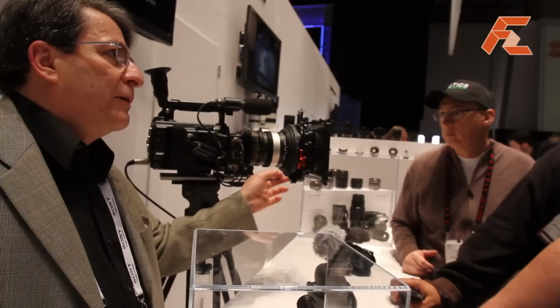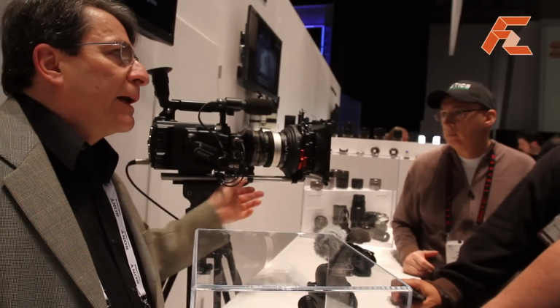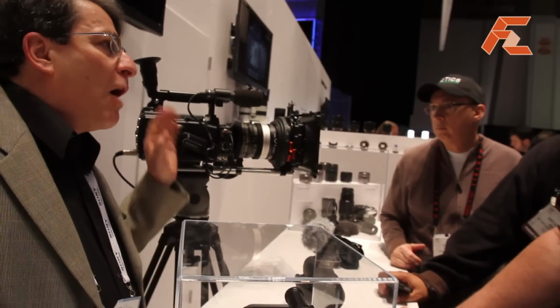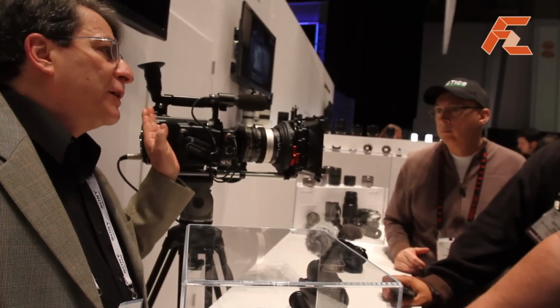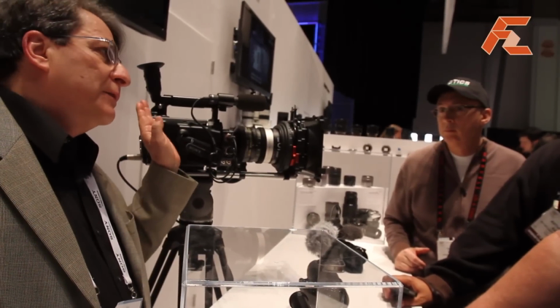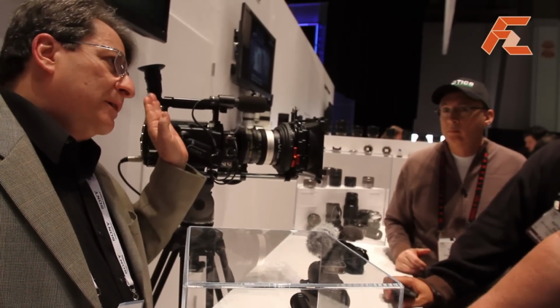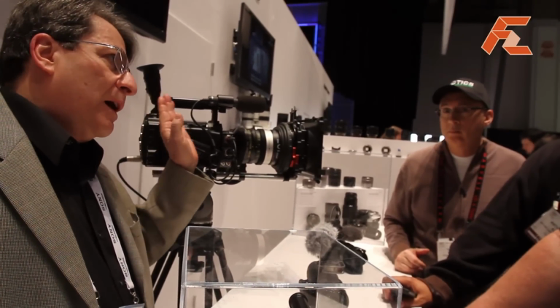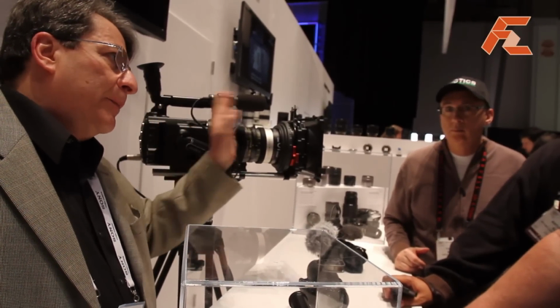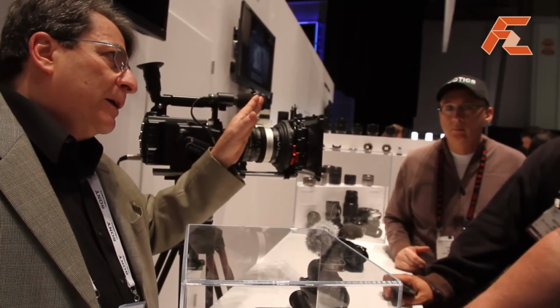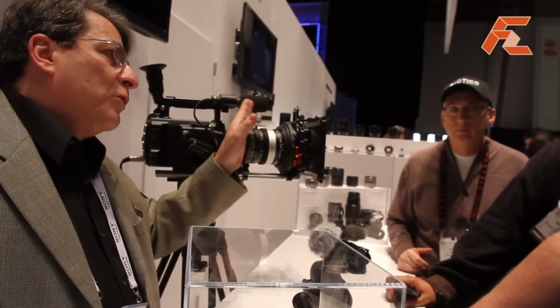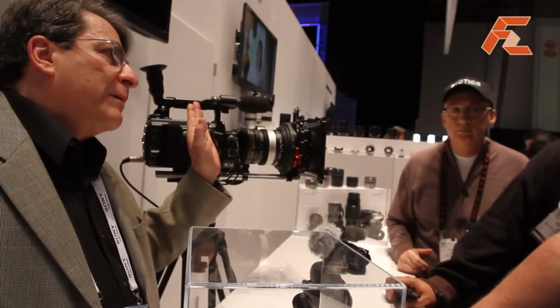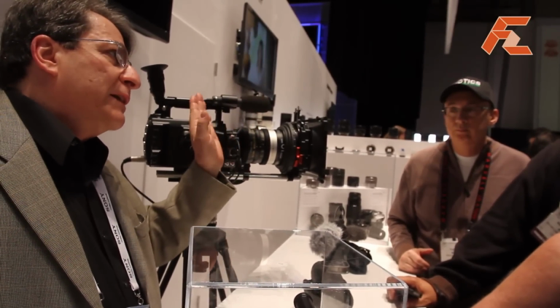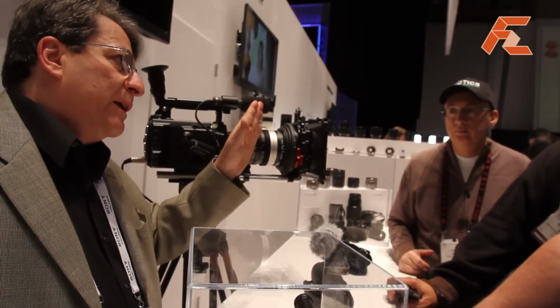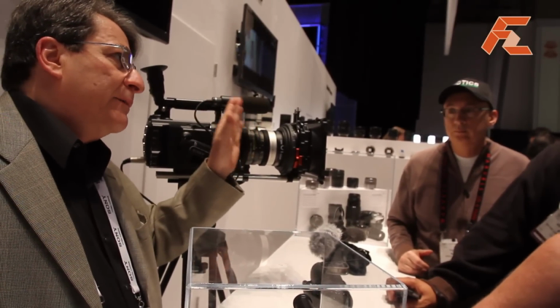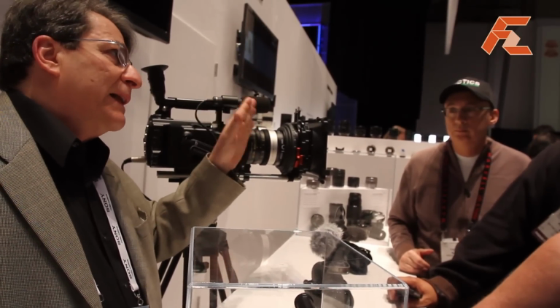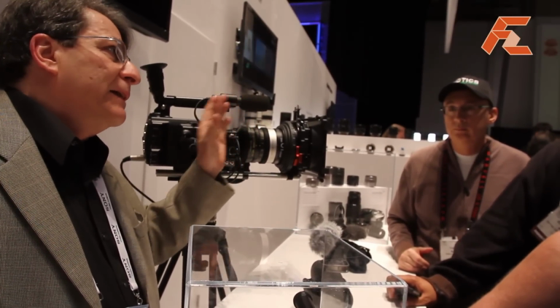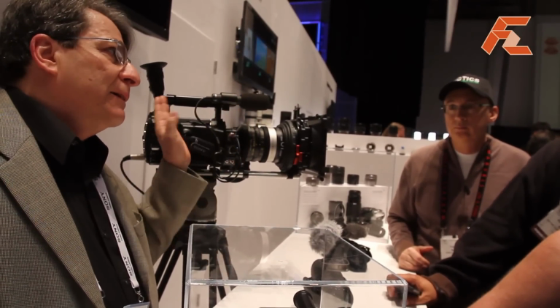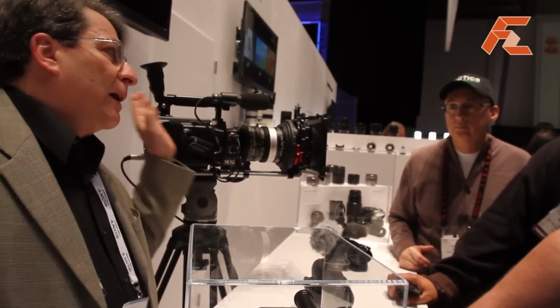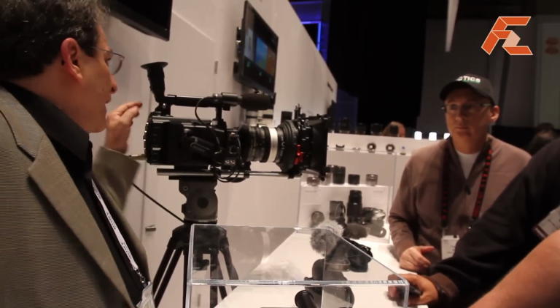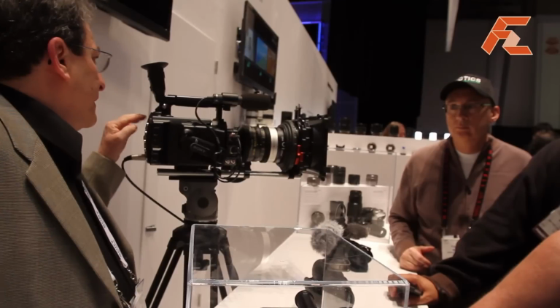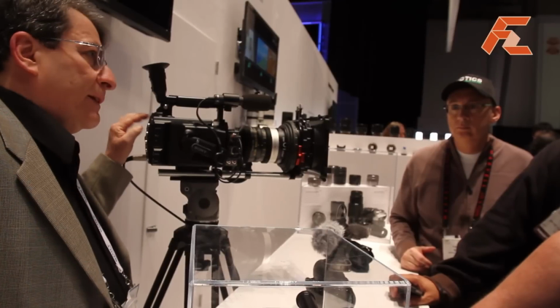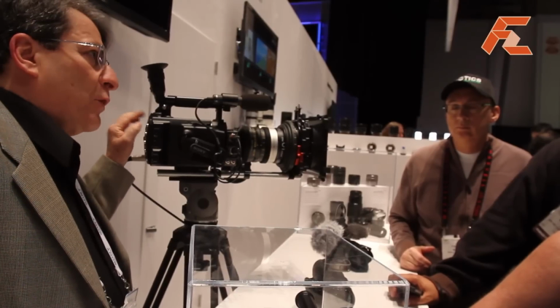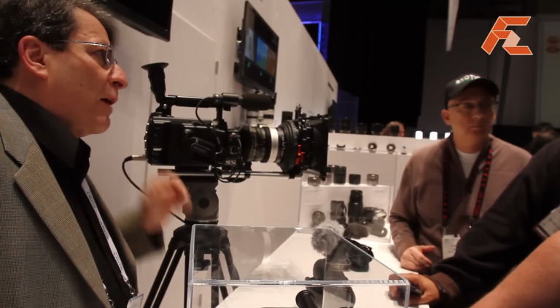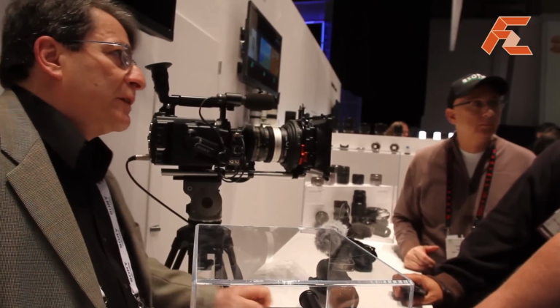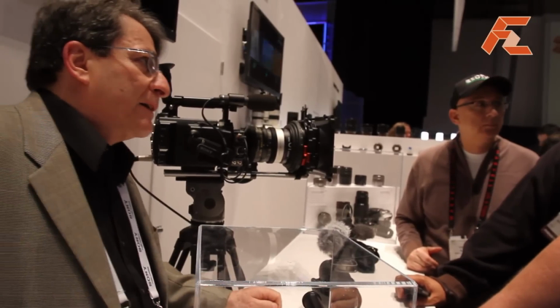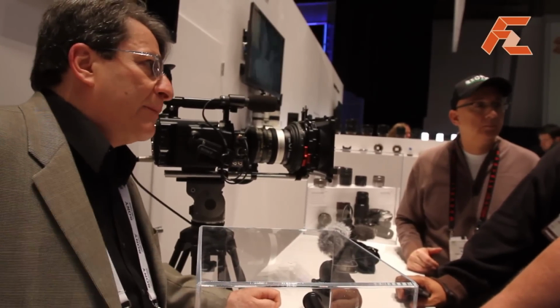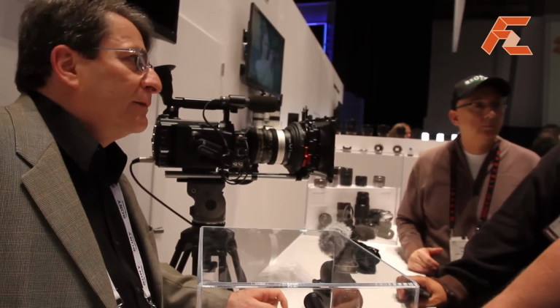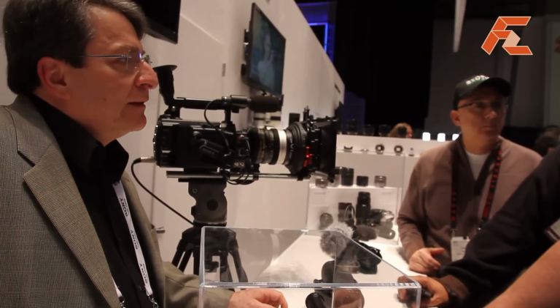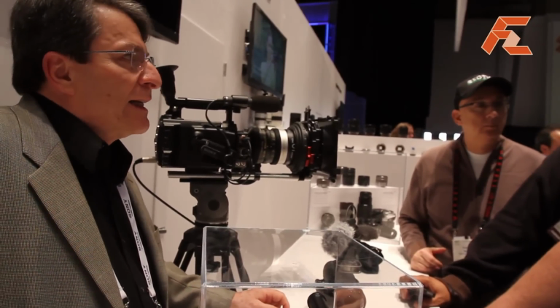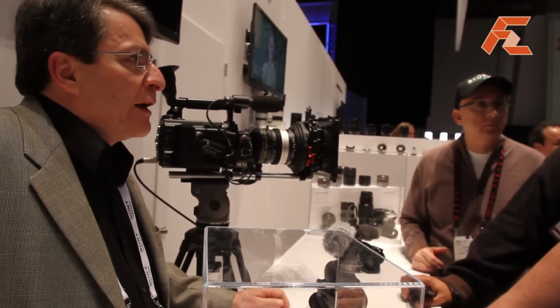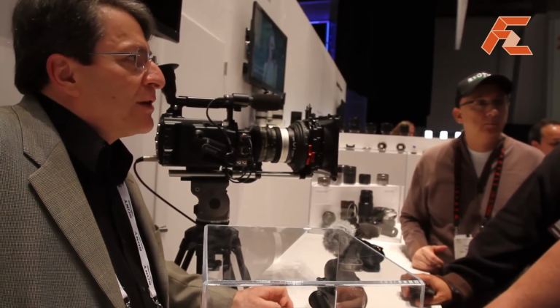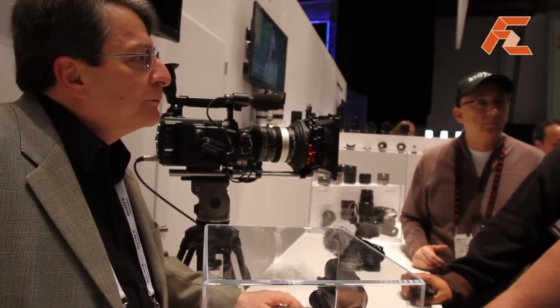It can output all the way up to 1920 by 1080. We have to do a dual-link output at the bottom of the camera to achieve 60 frames per second.